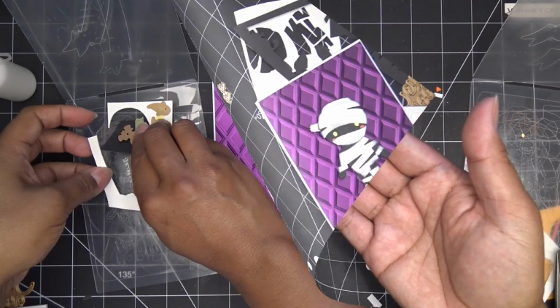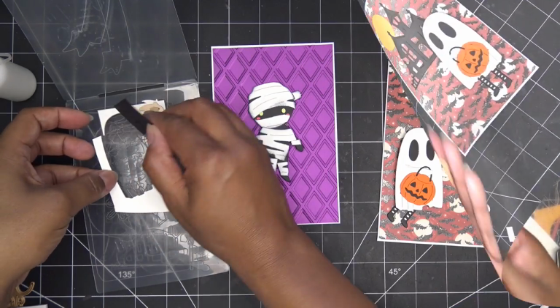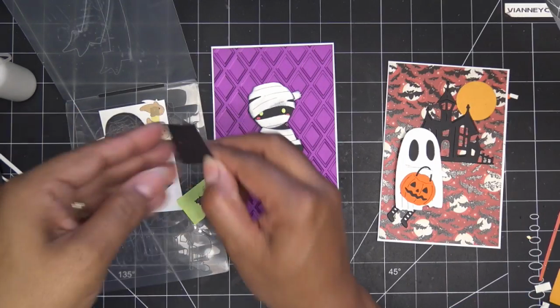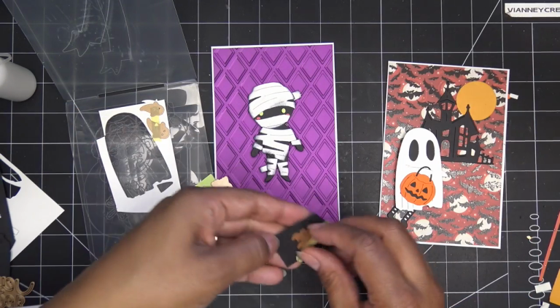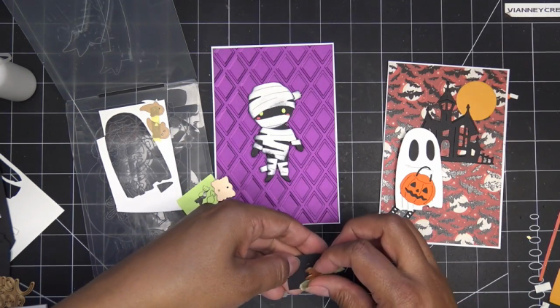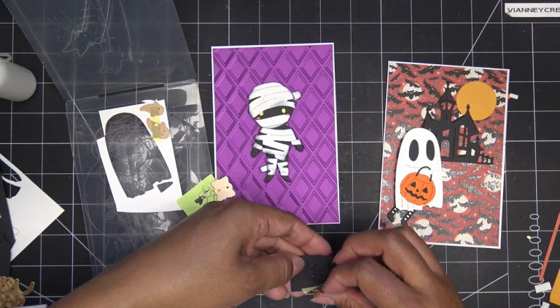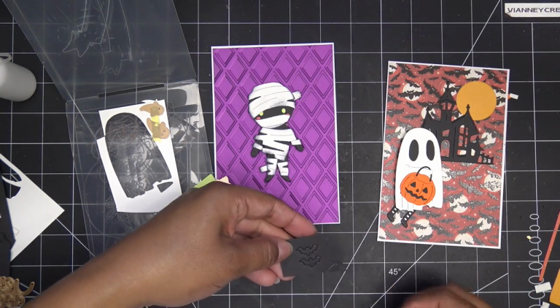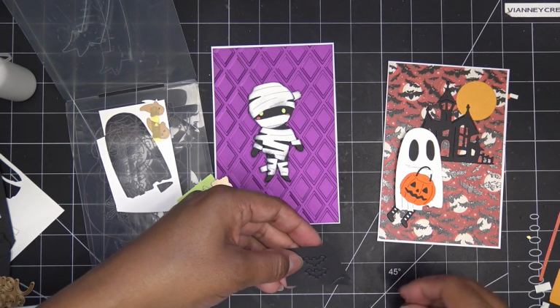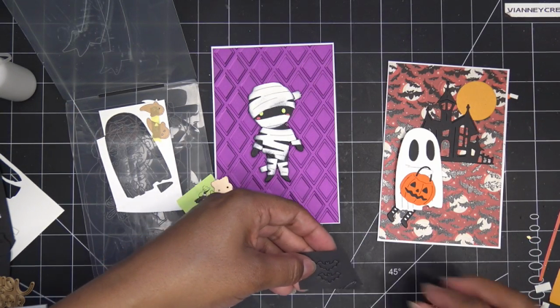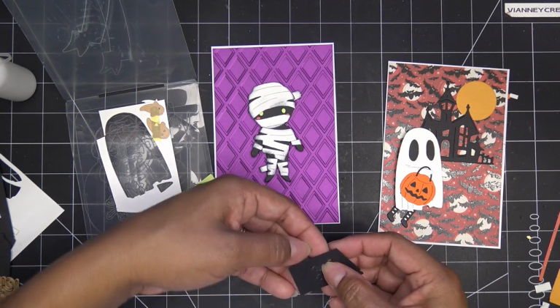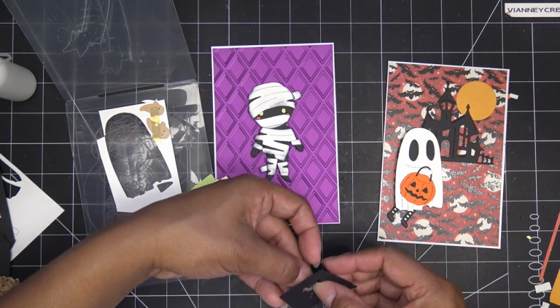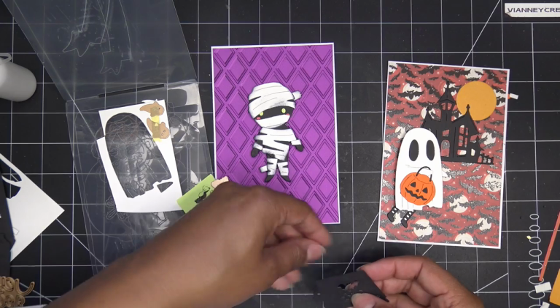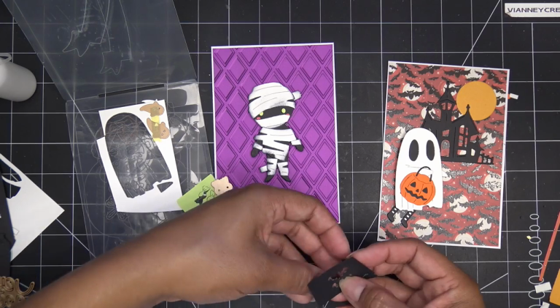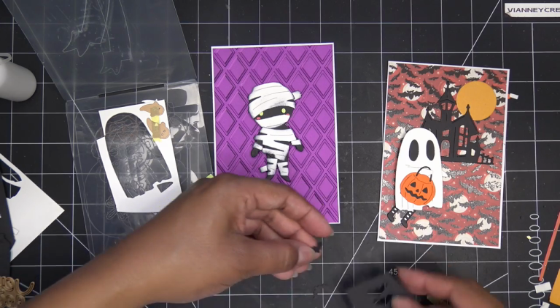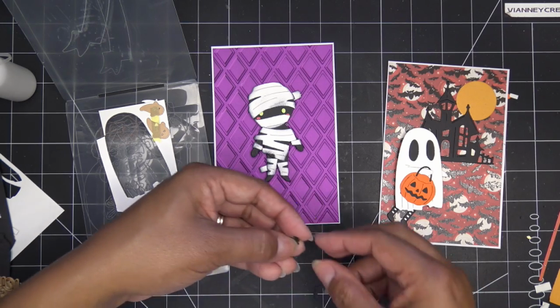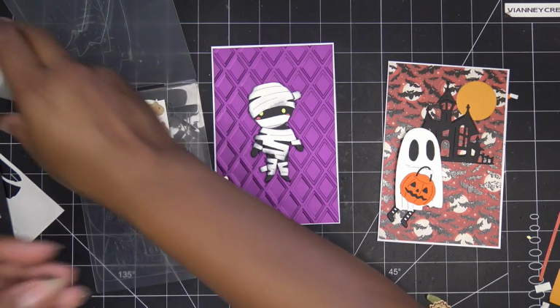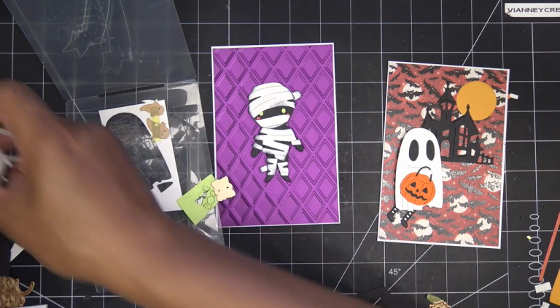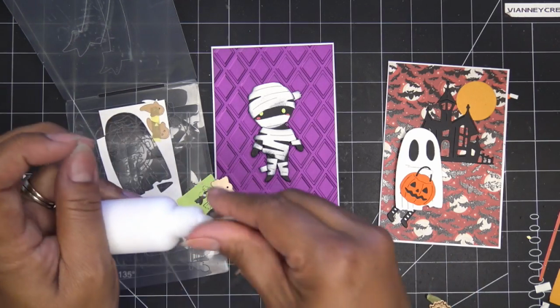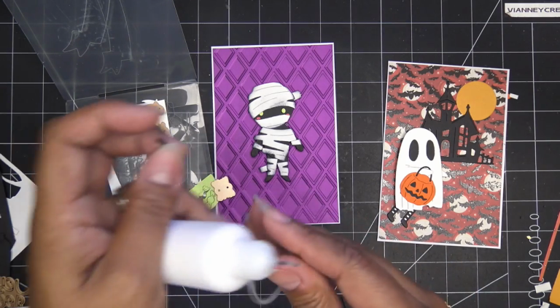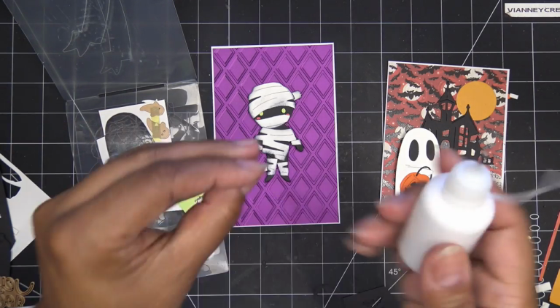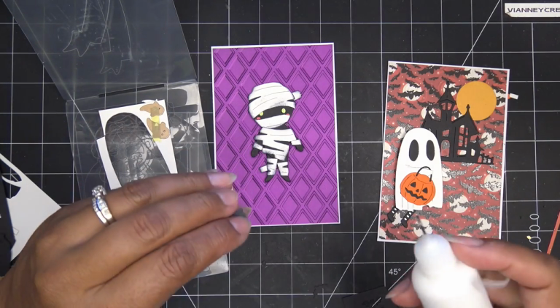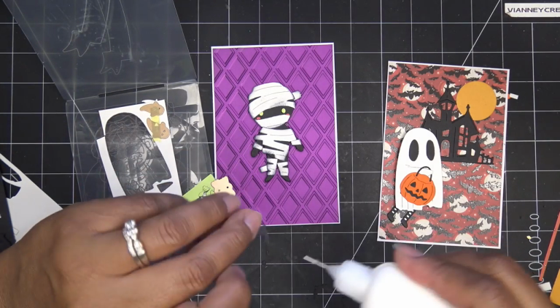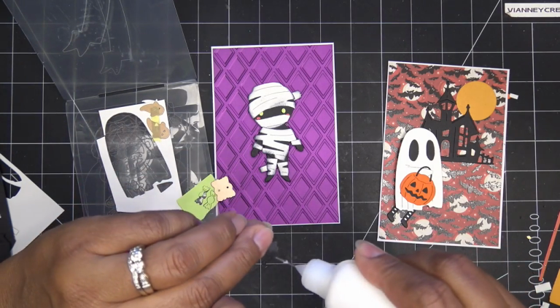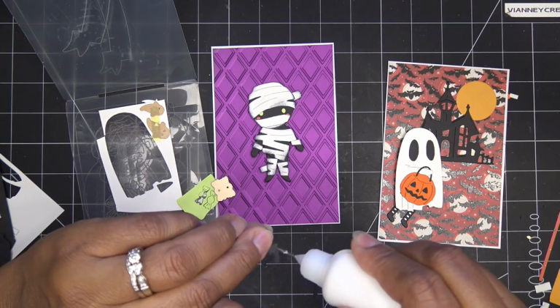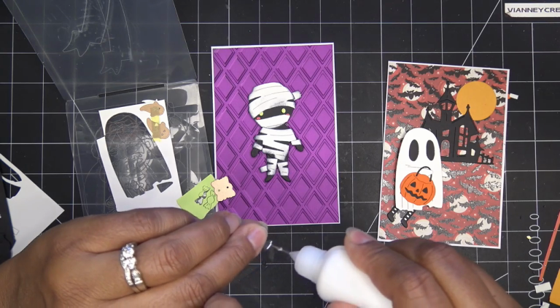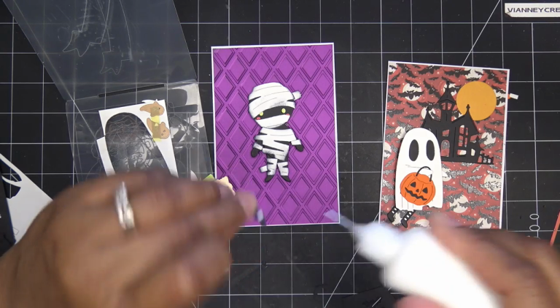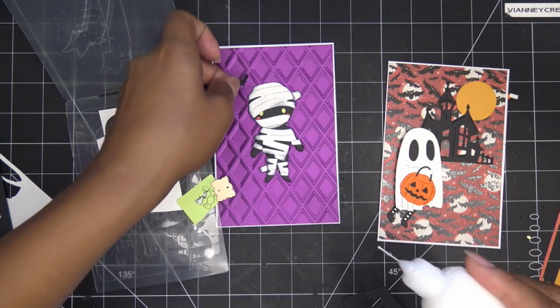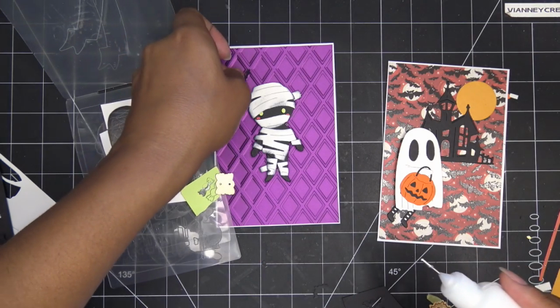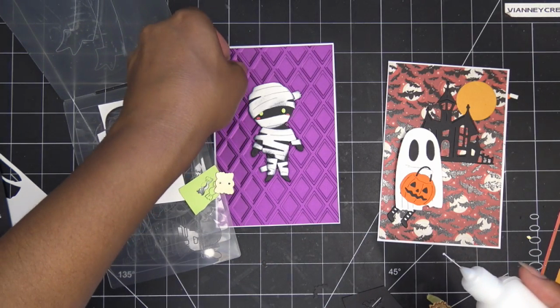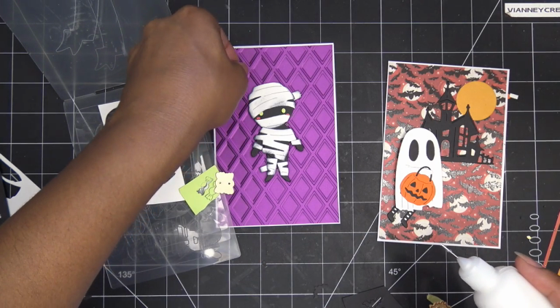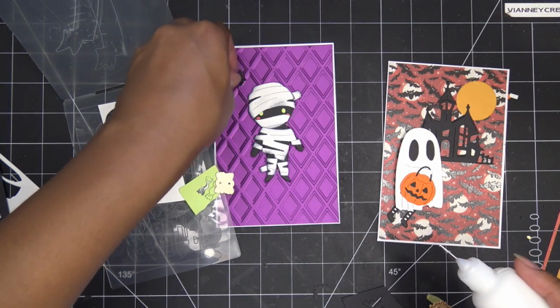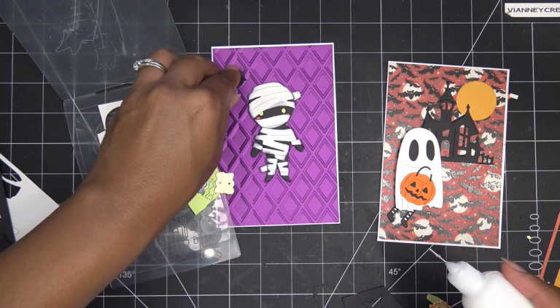I'm going to cut out a ton of candies and I'll be right back. Just a few things really quick. For this guy I'm just going to go ahead and put his little accent bats down — so sweet, so simple. It's just a black and white paper too on that one.